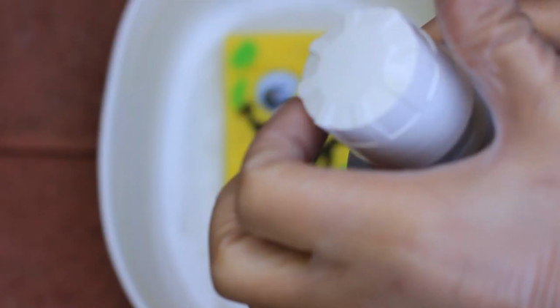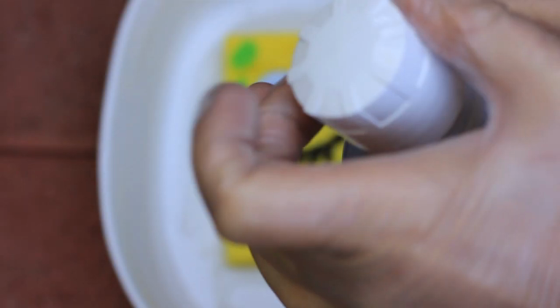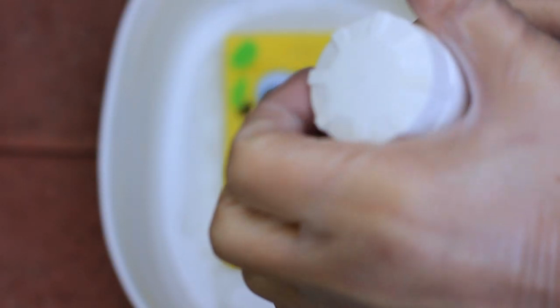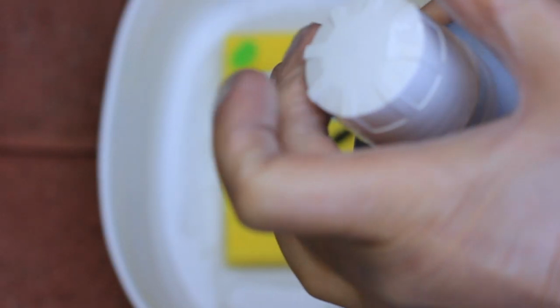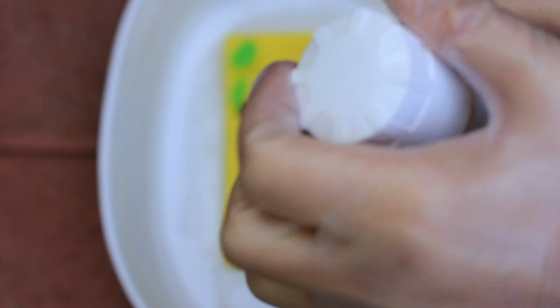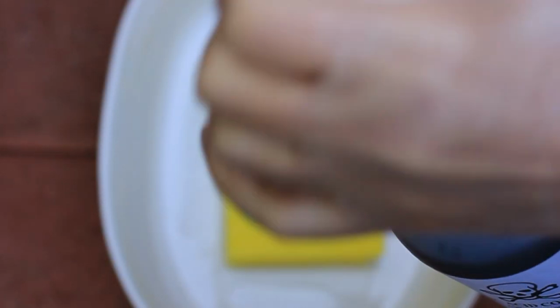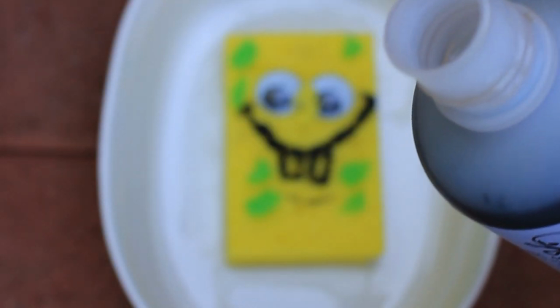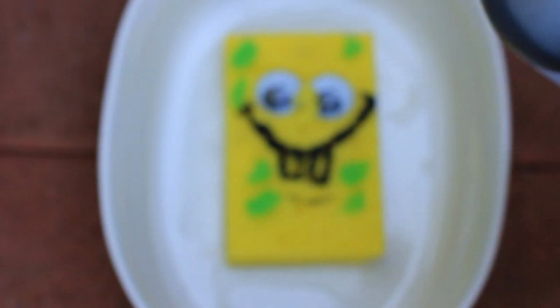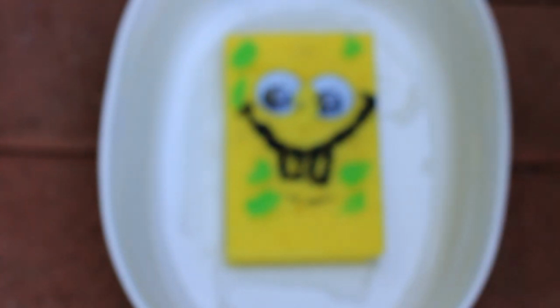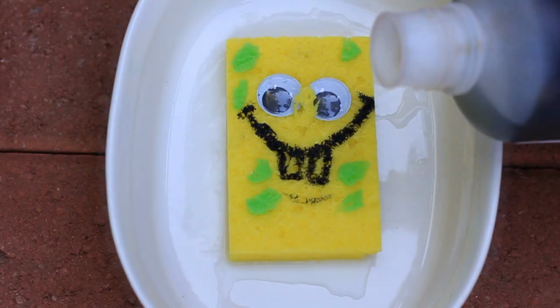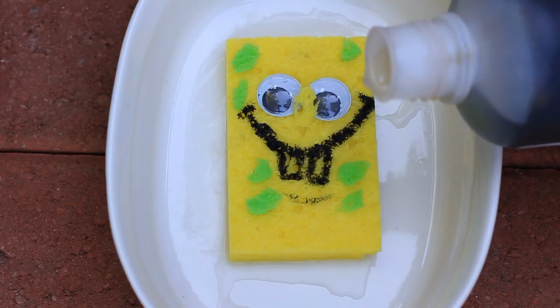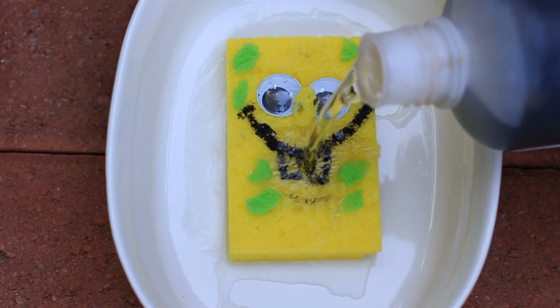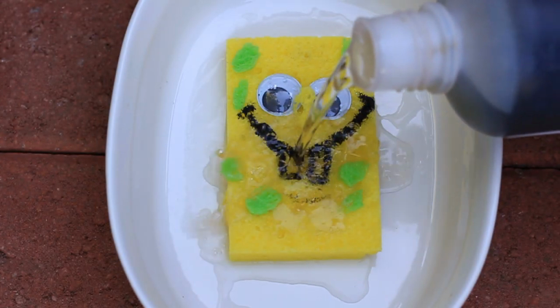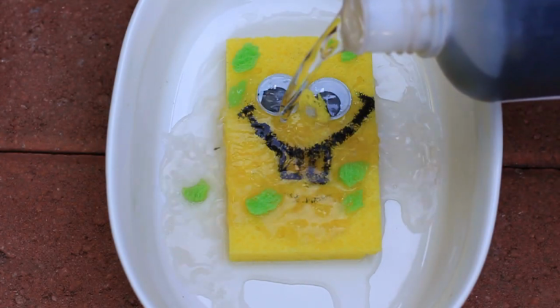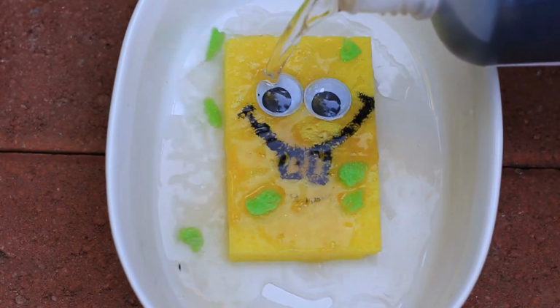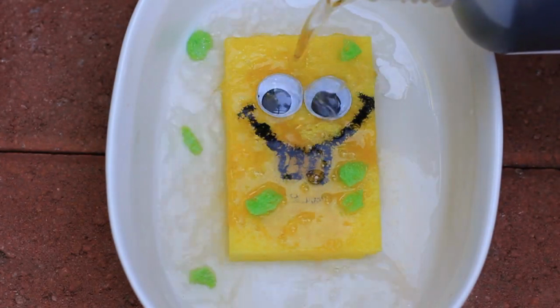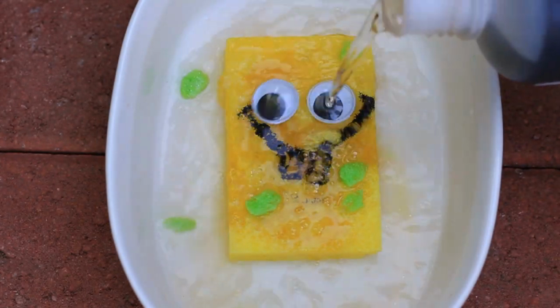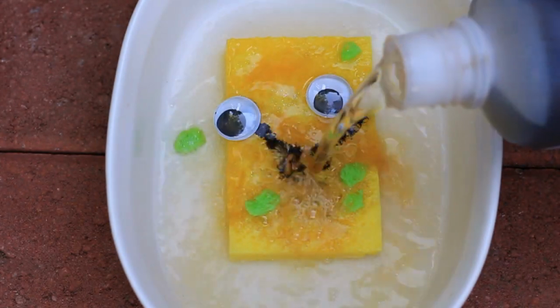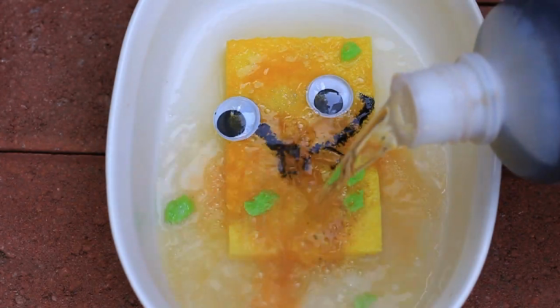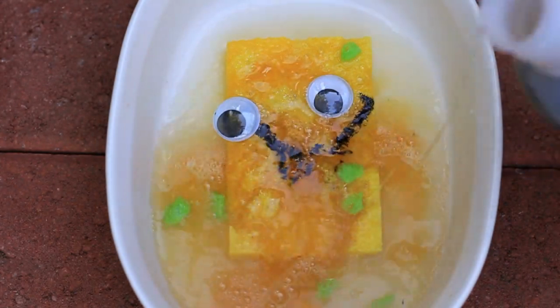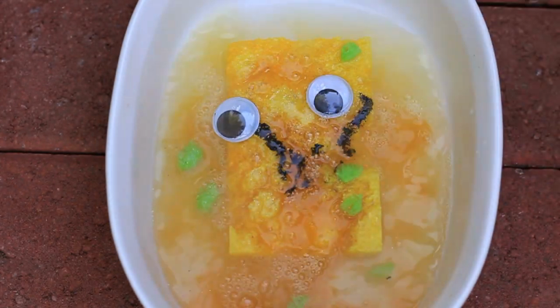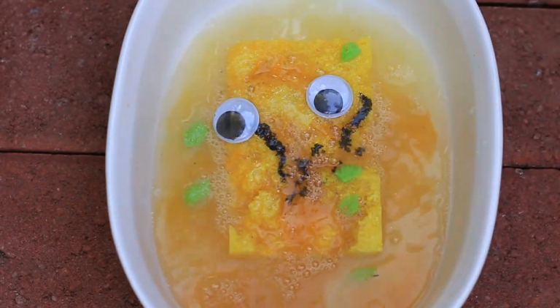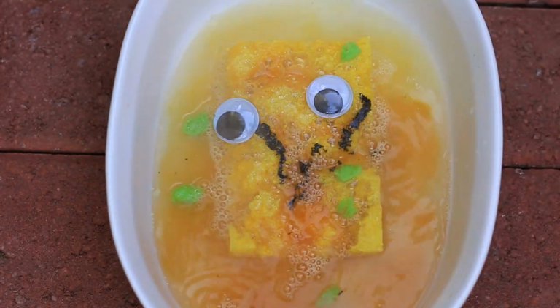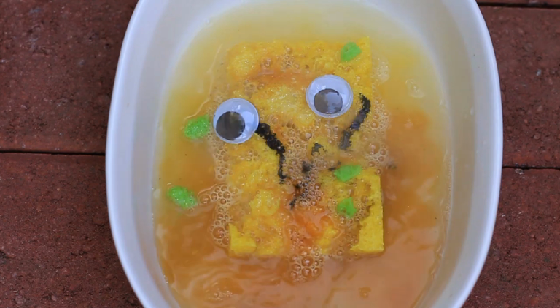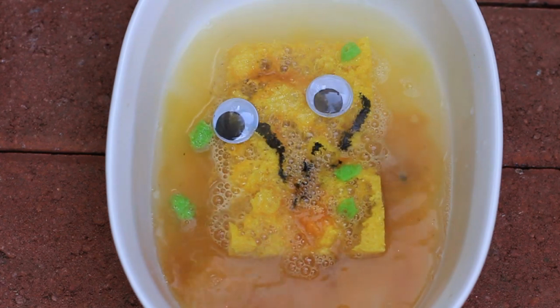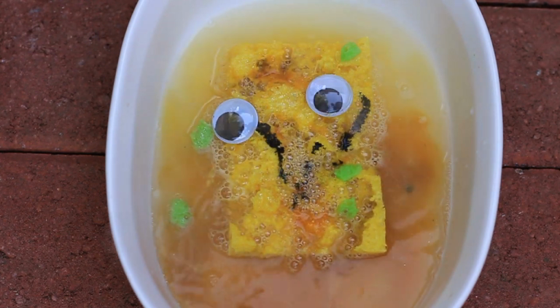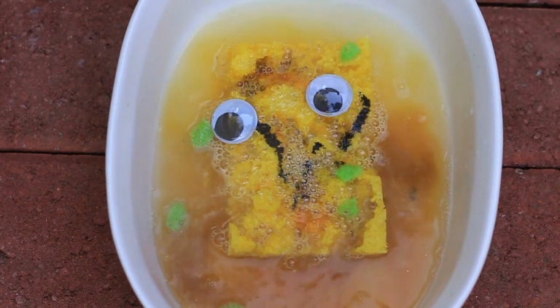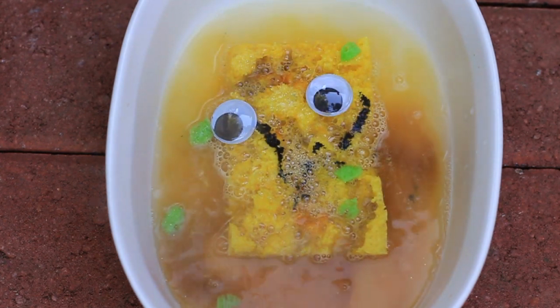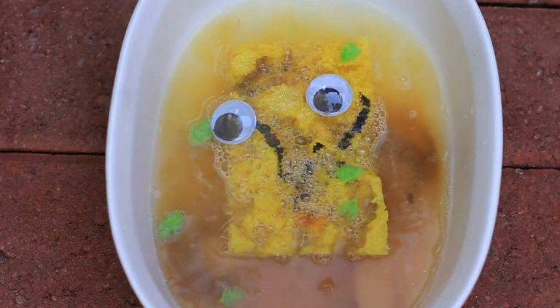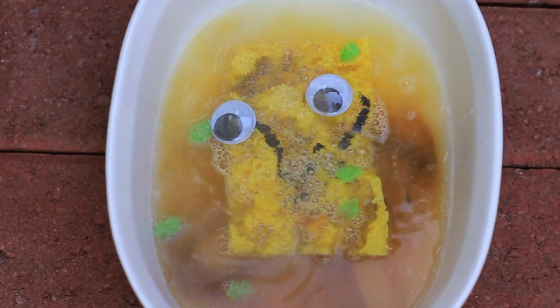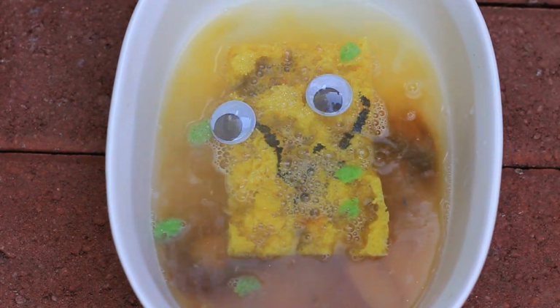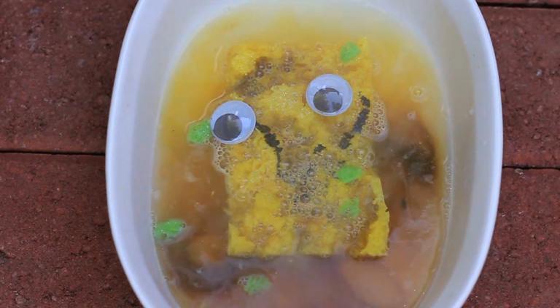And now comes the fun part. I'll unscrew my bottle of sulfuric acid and slowly pour it over the wet sponge. The sulfuric acid eats through the sponge with the fury of a thousand suns.